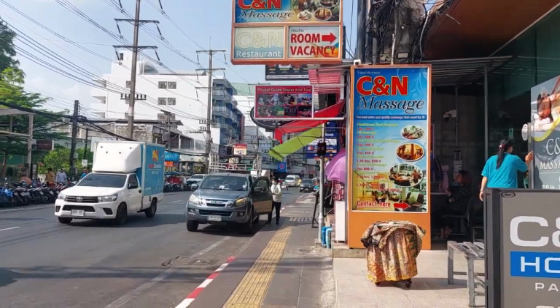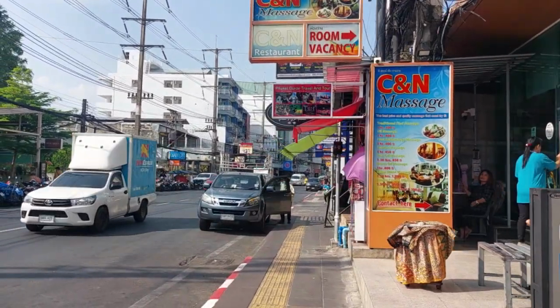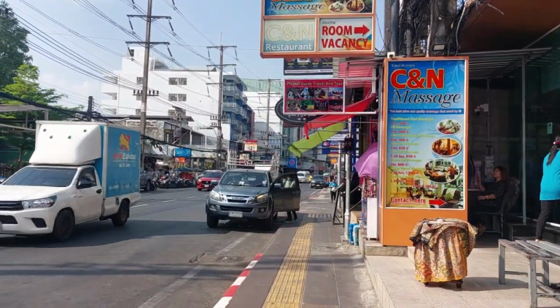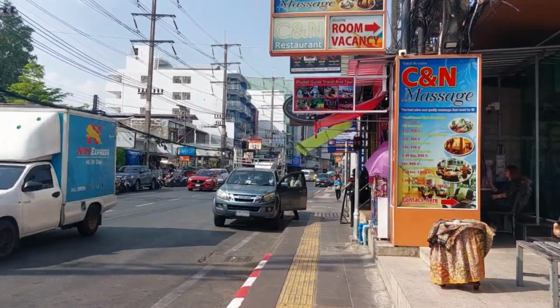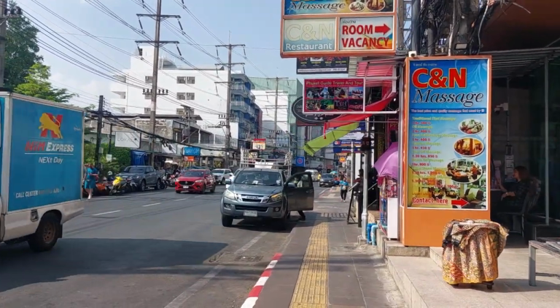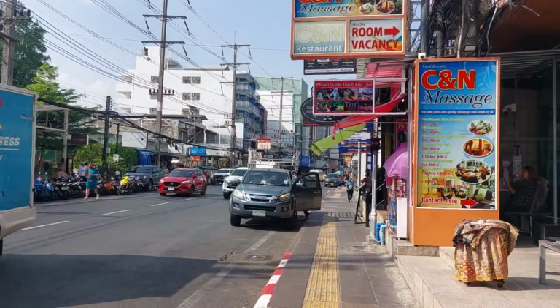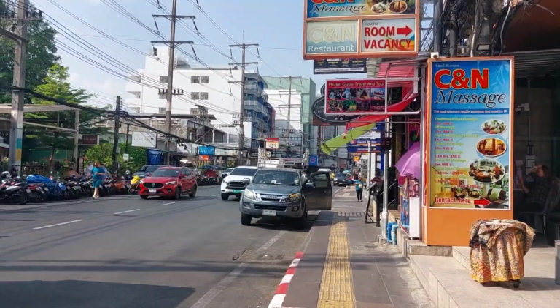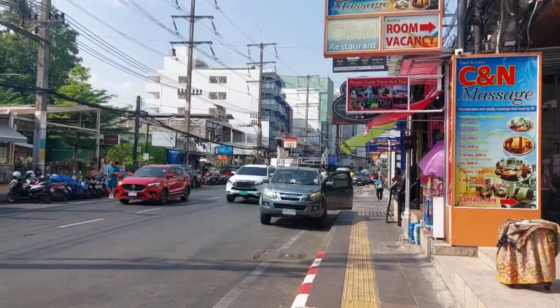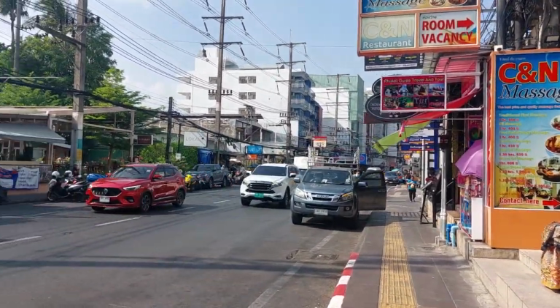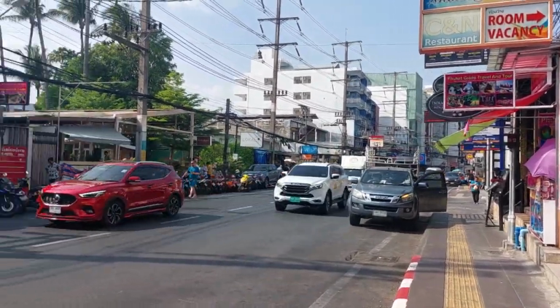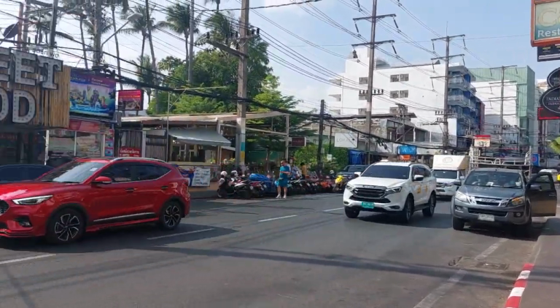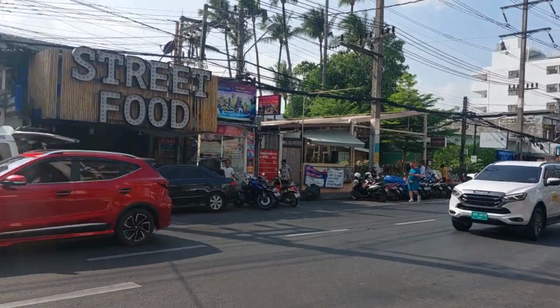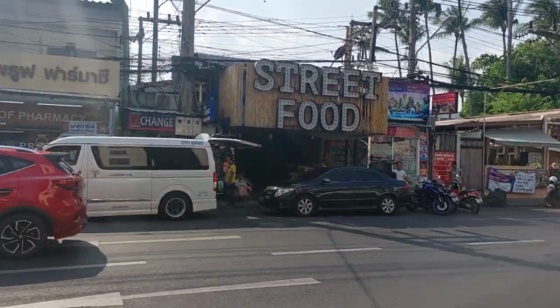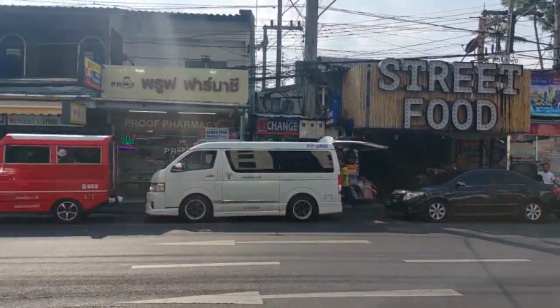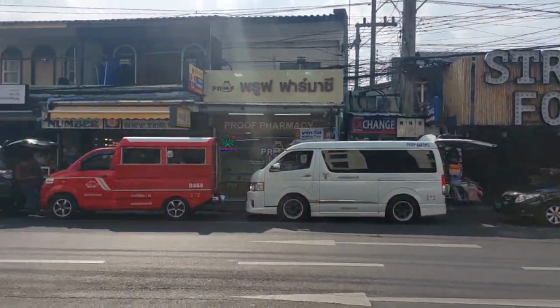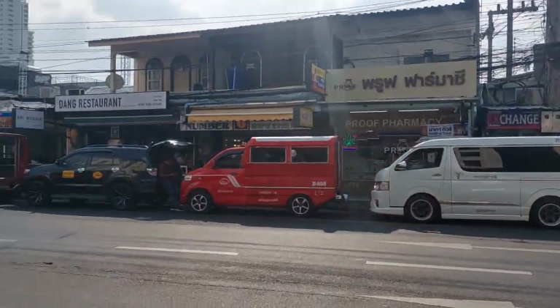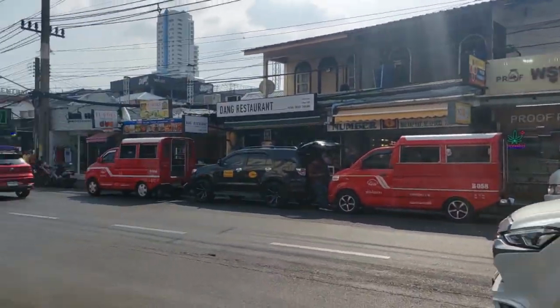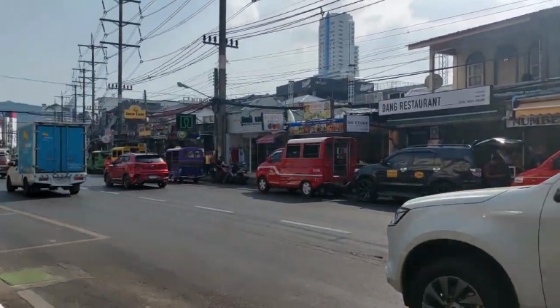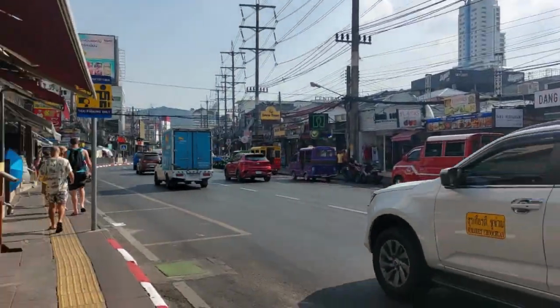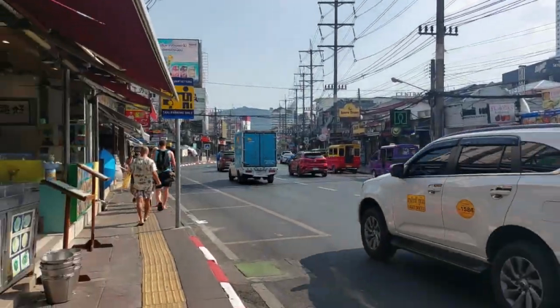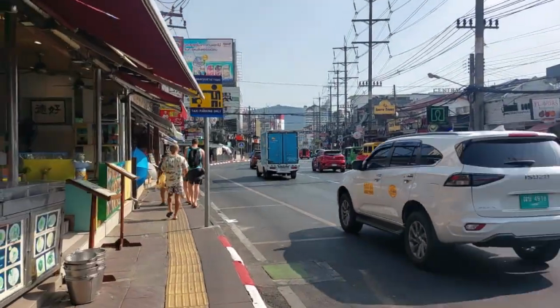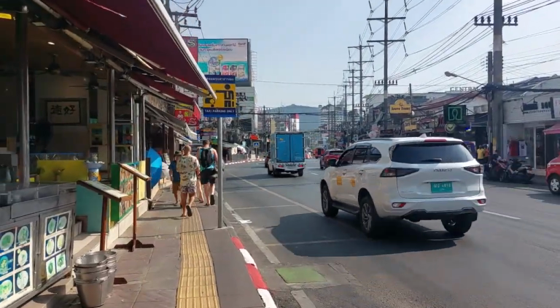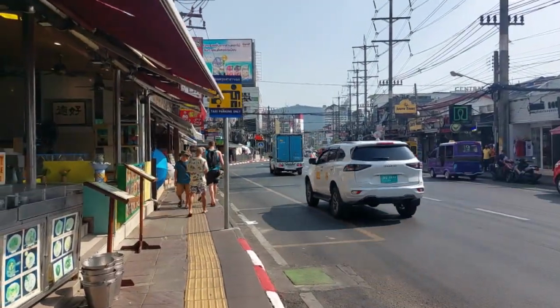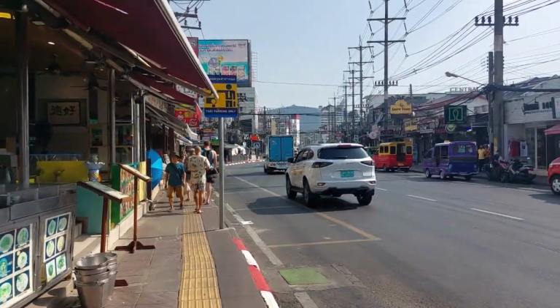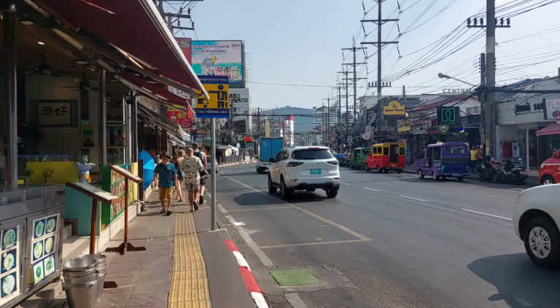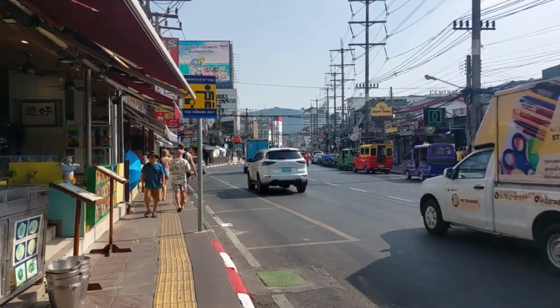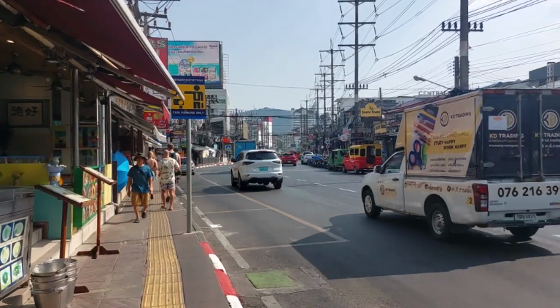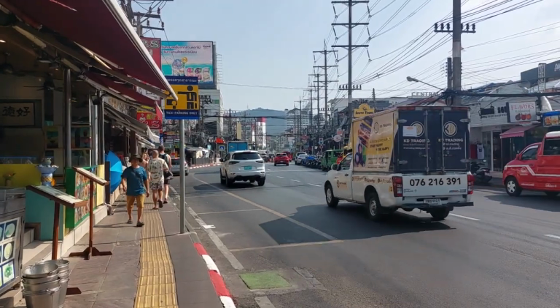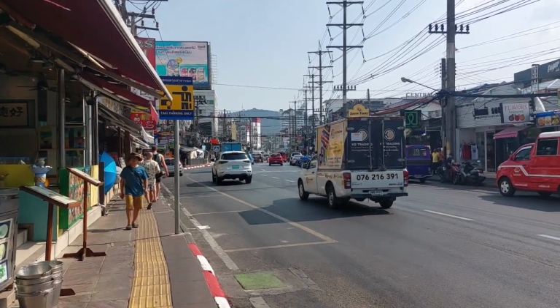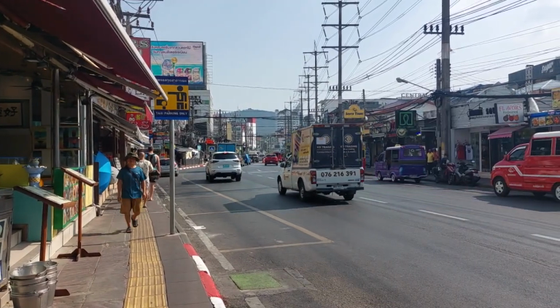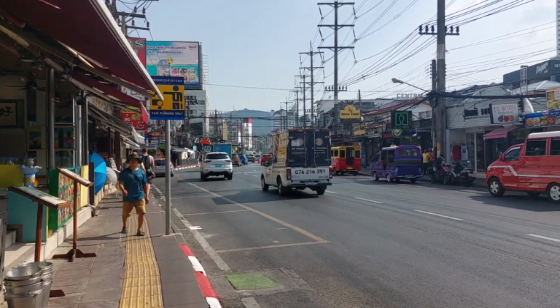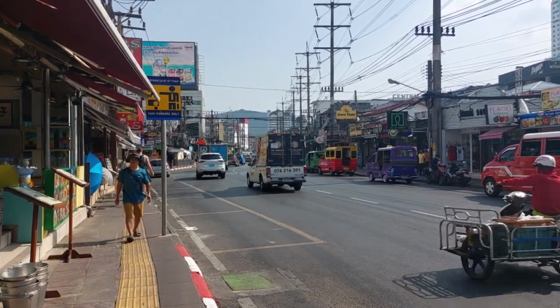This is the 200 Years Road. Number six is the one over there, and then Bangla Road is right there.